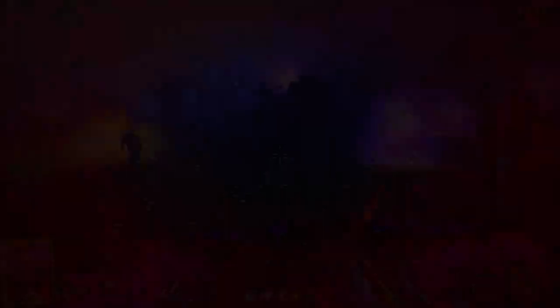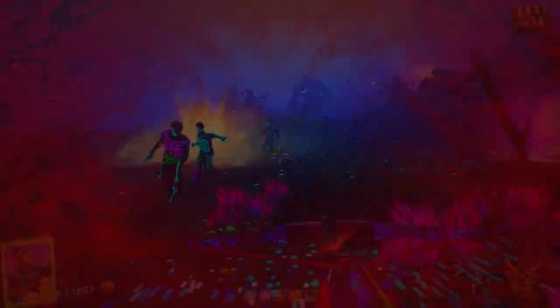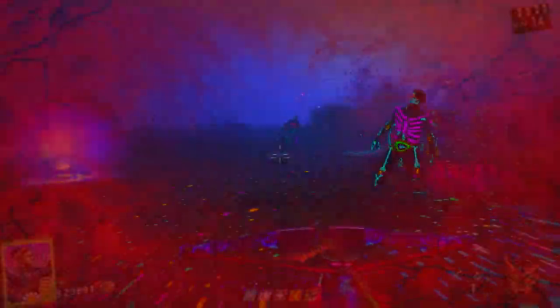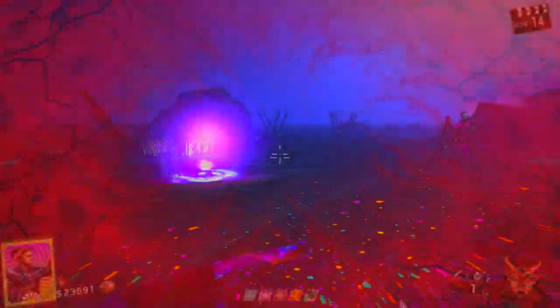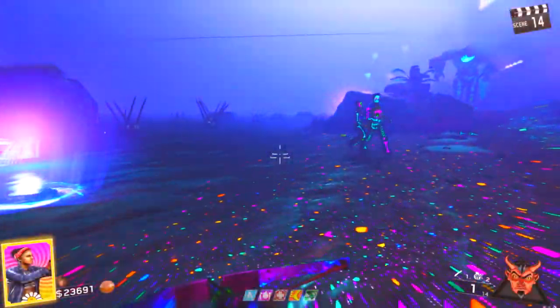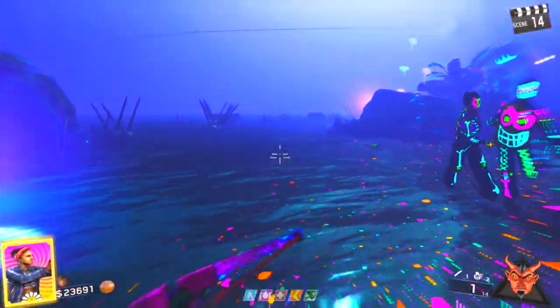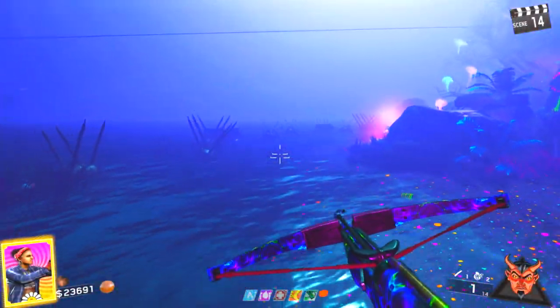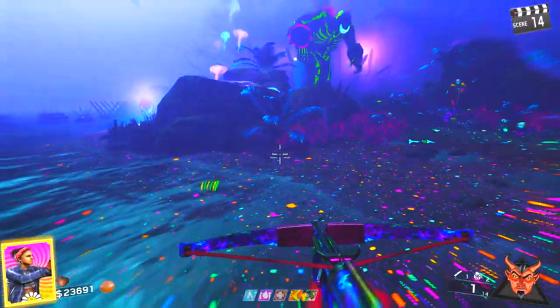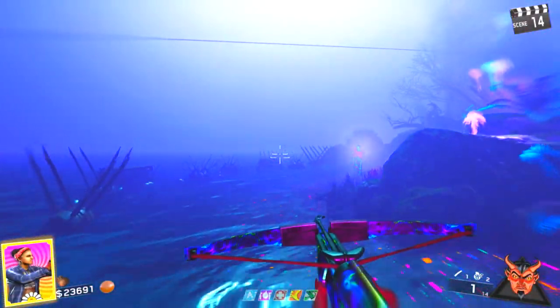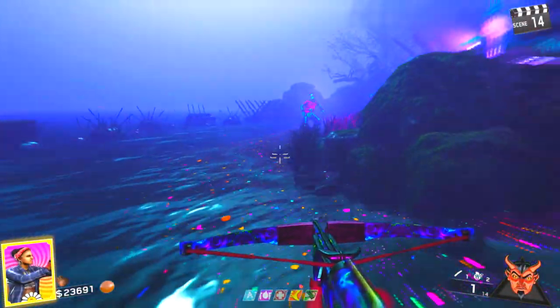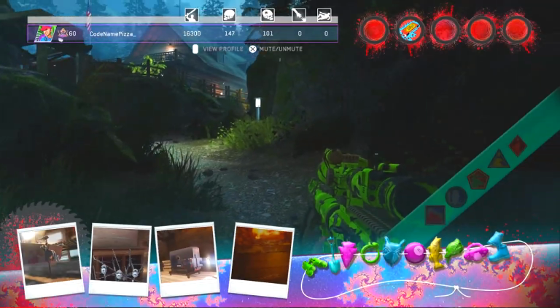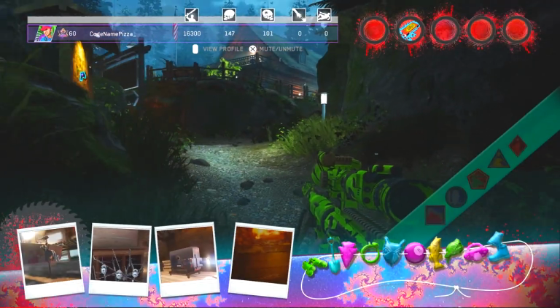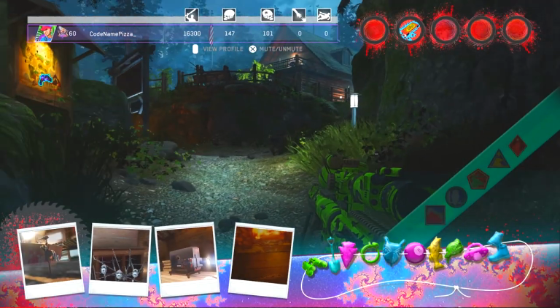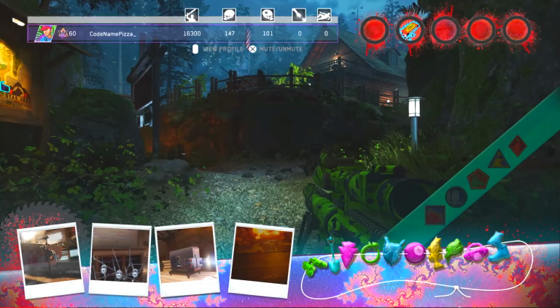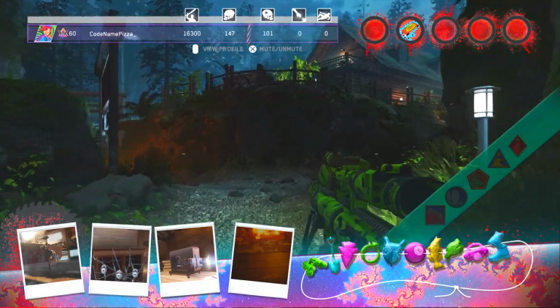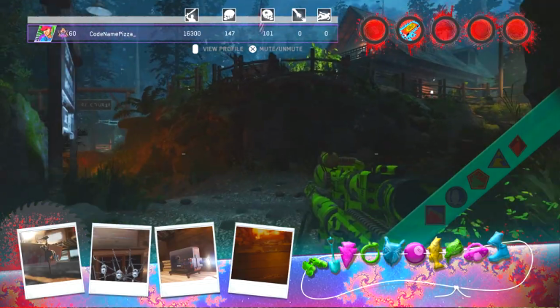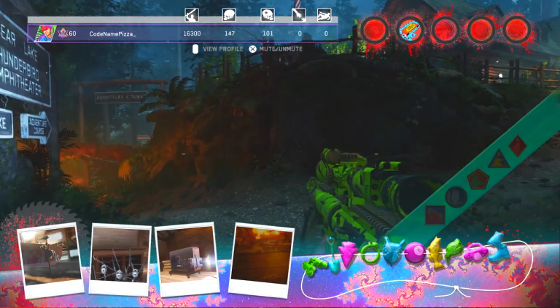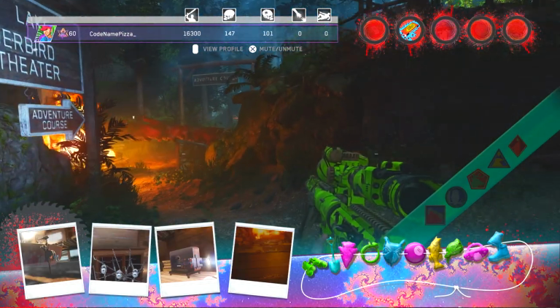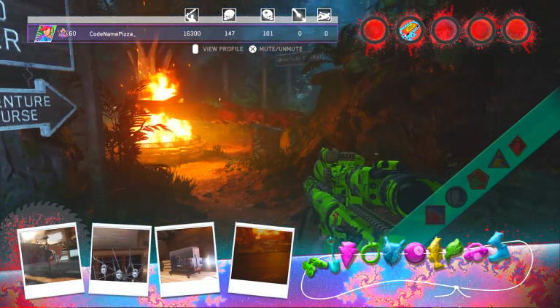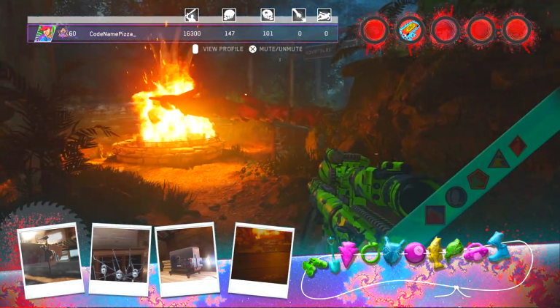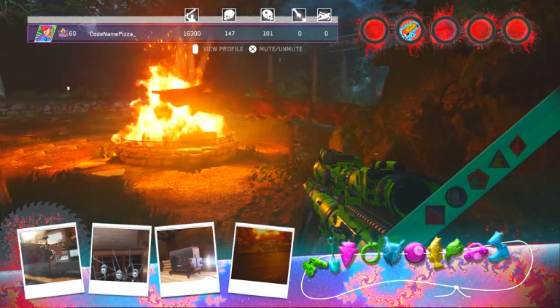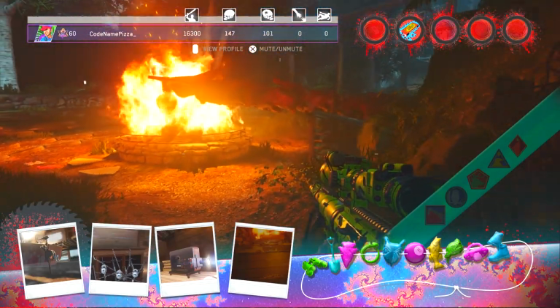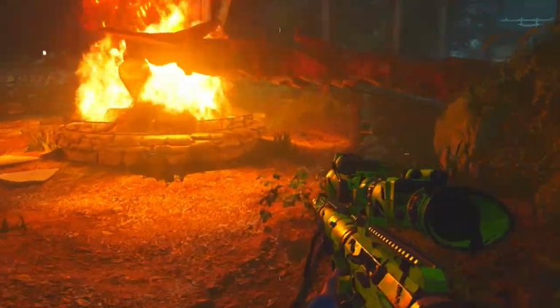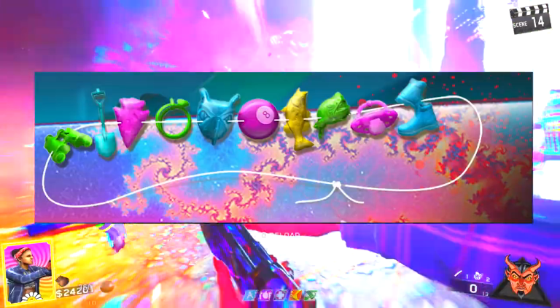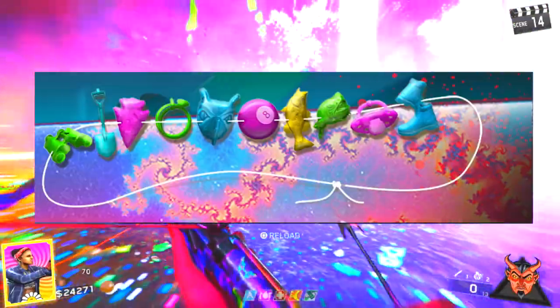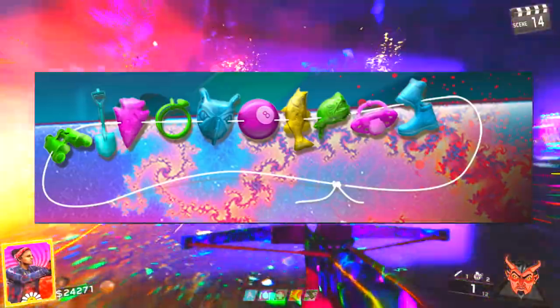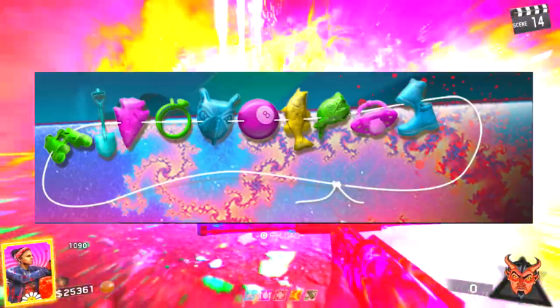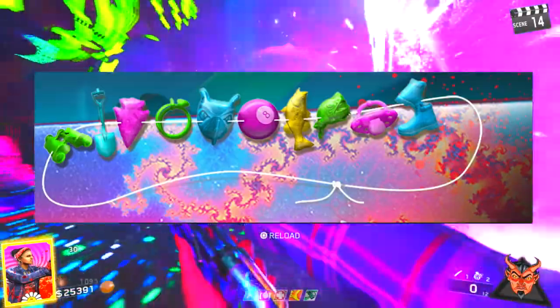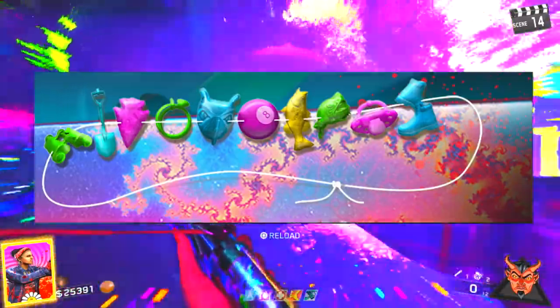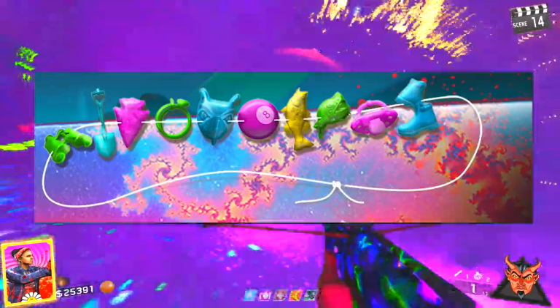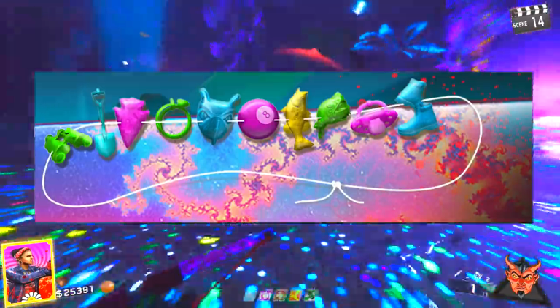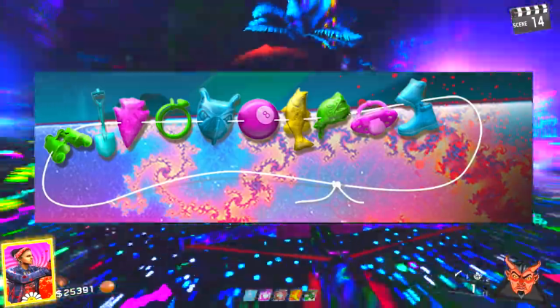What's up guys and welcome back to a brand new video today here on Codename Pizza. Today I'm going to be showing you guys how to get every single one of the brand new charm perks inside of Rave in the Redwoods on Infinite Warfare Zombies.